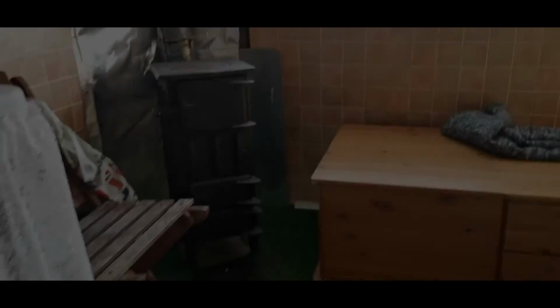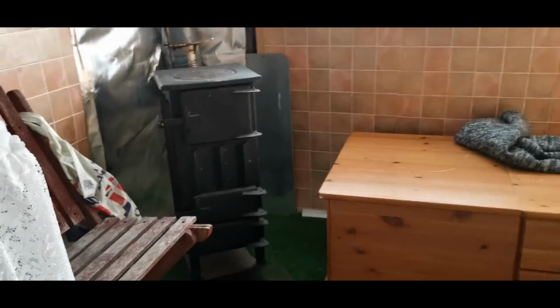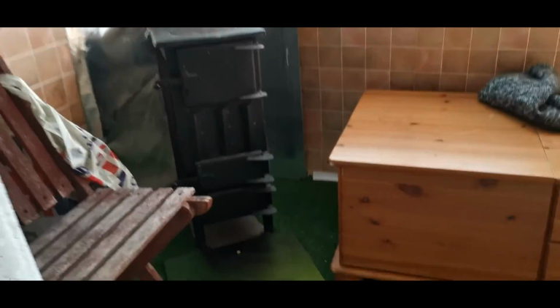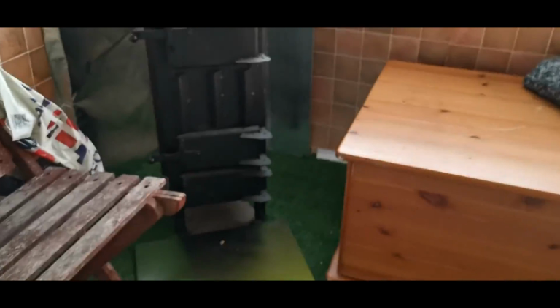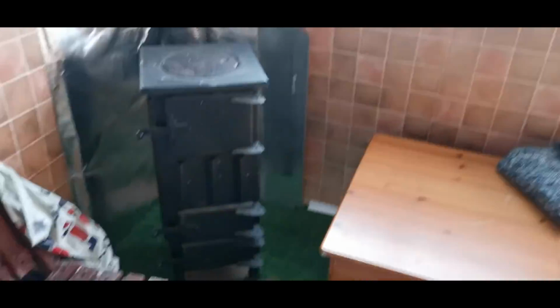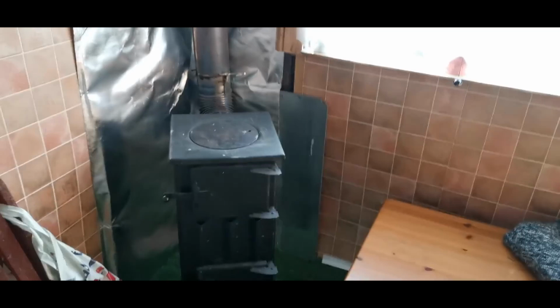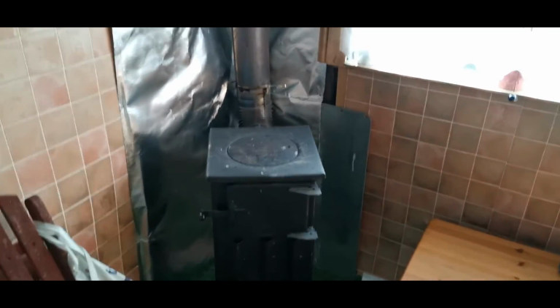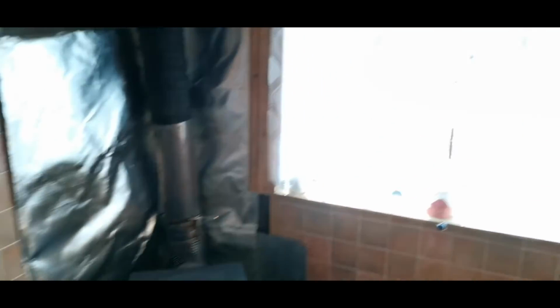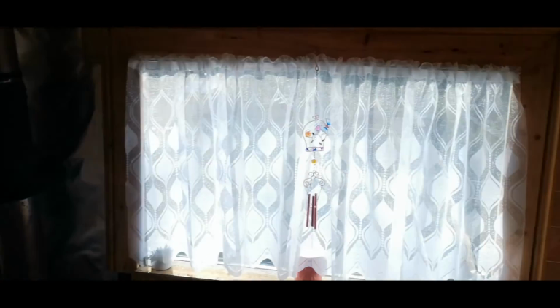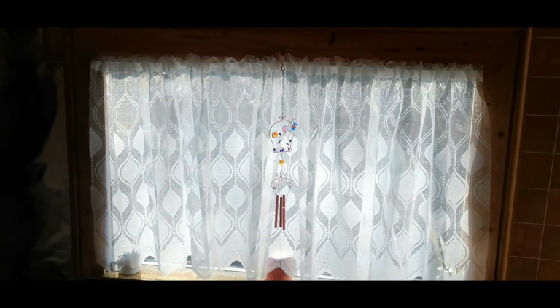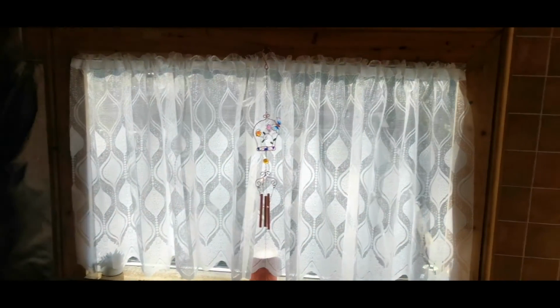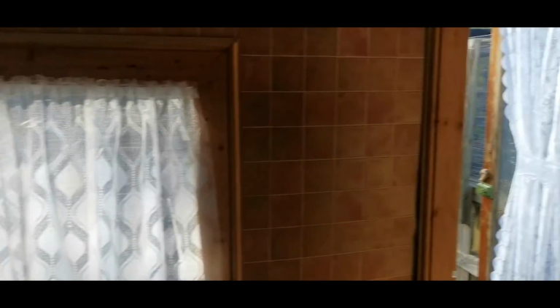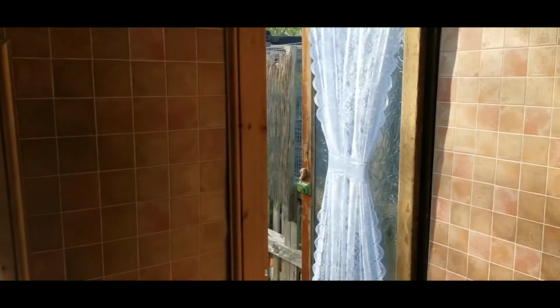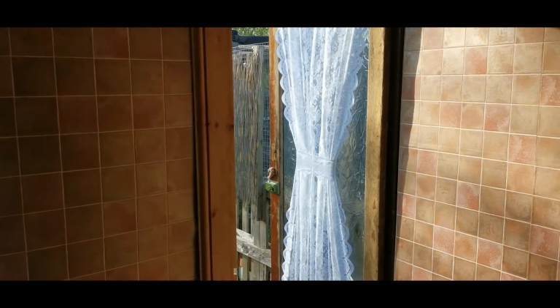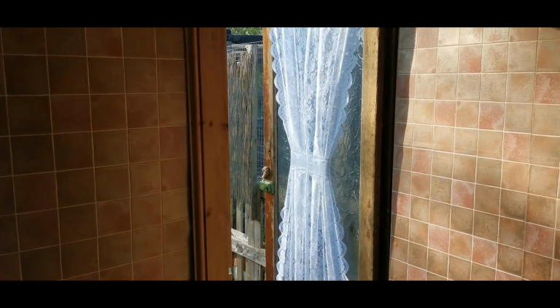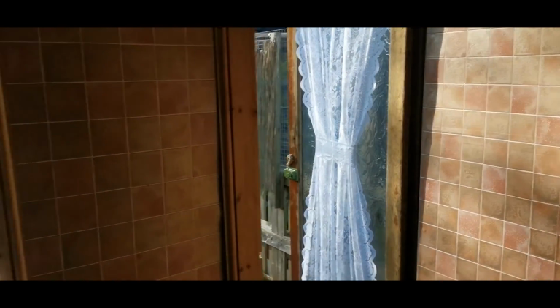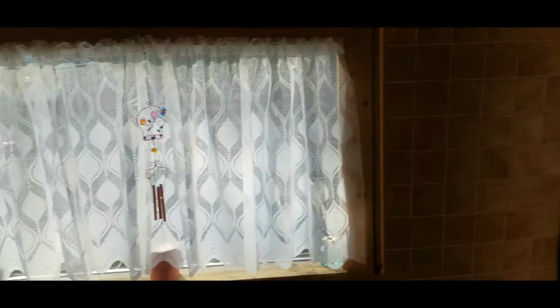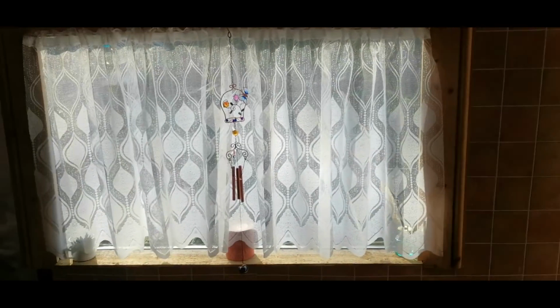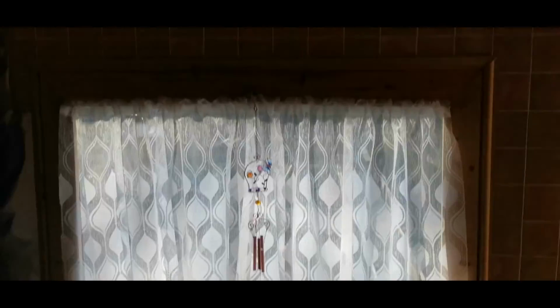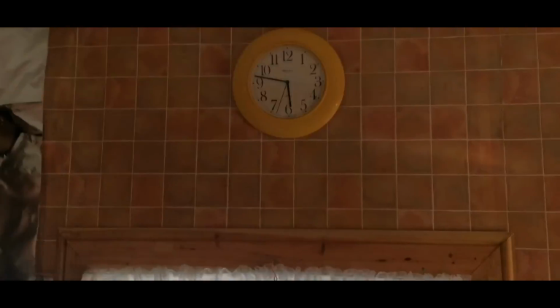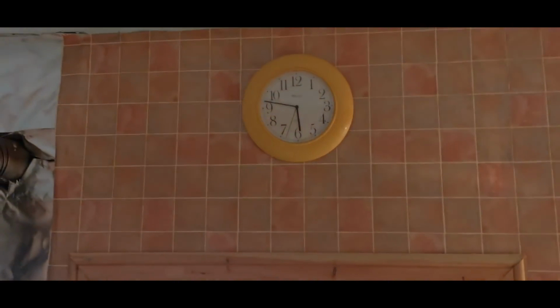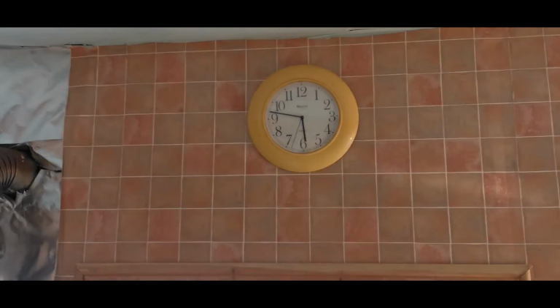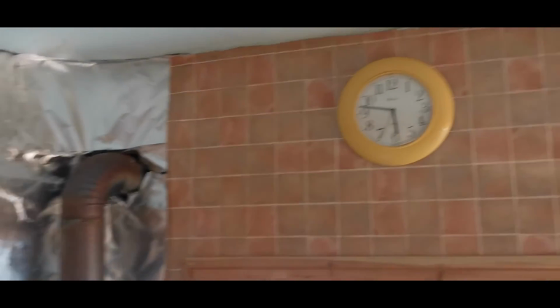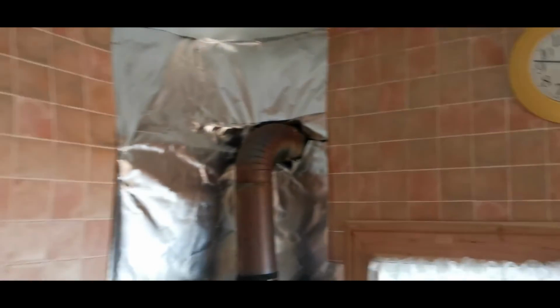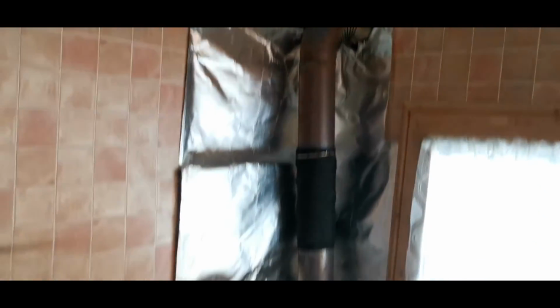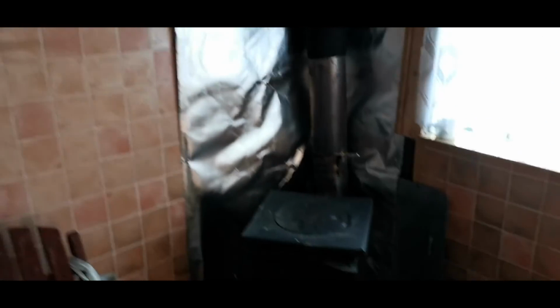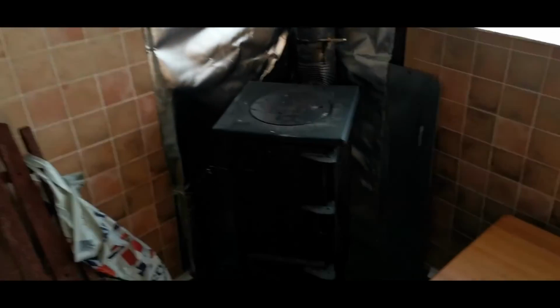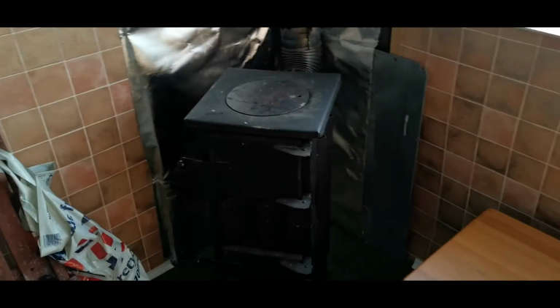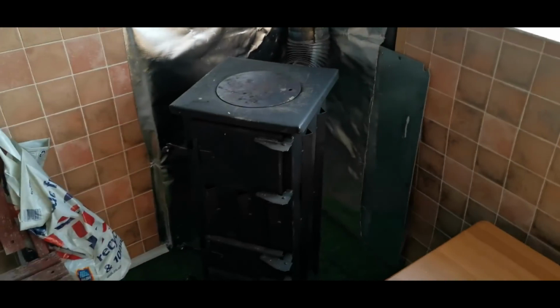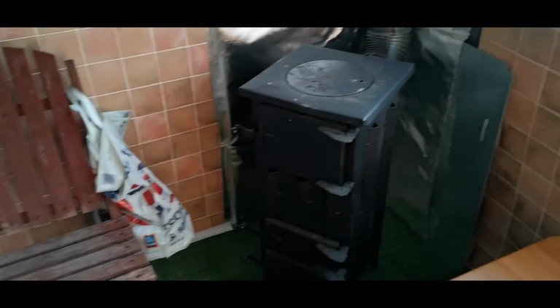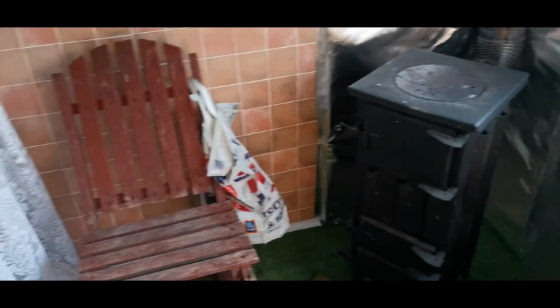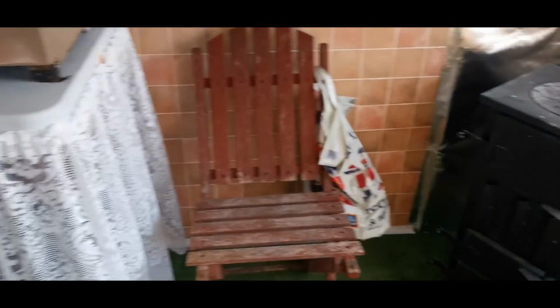Quick tour of the shed, nothing's changed much. Net curtains at the doors and the windows. Back on the wall, don't use that currently — it's too damn warm.